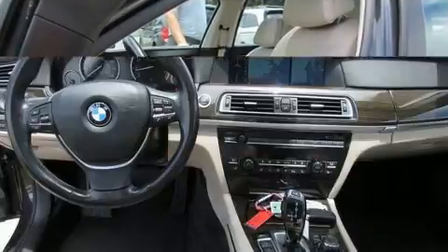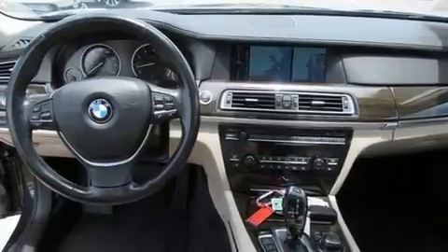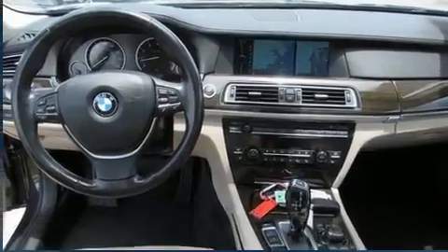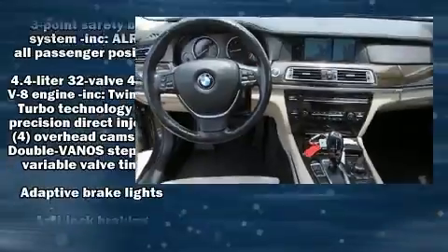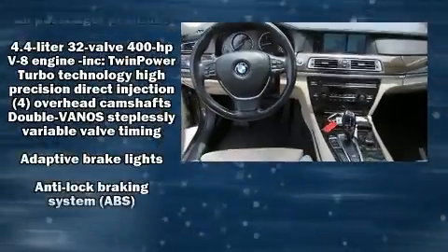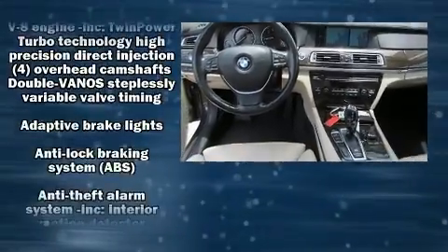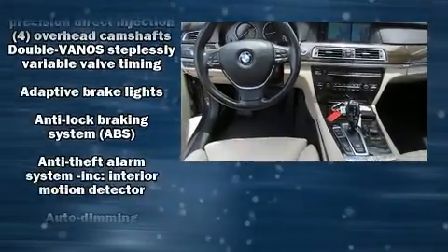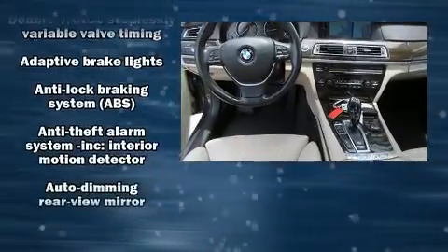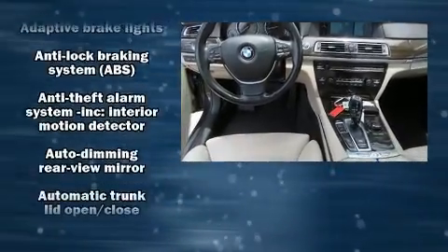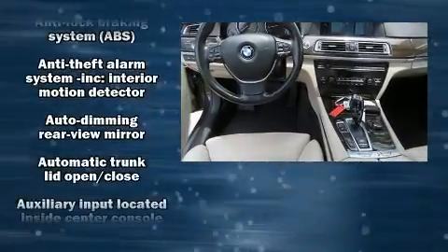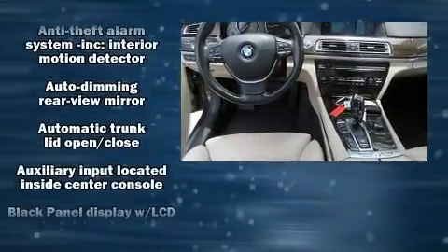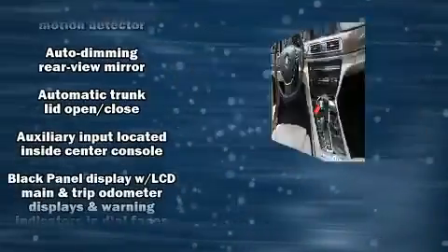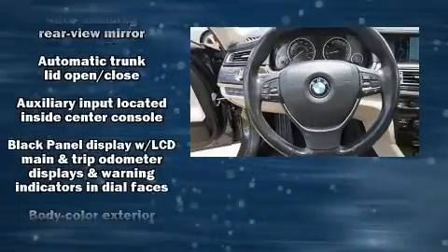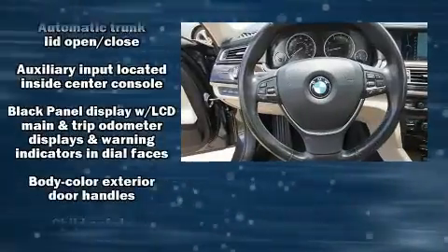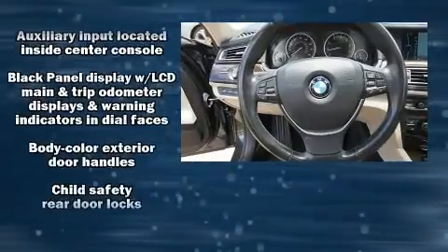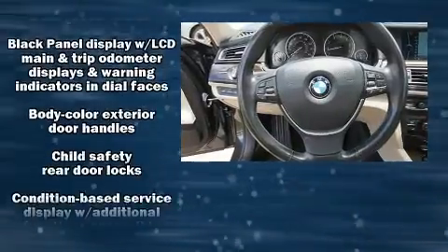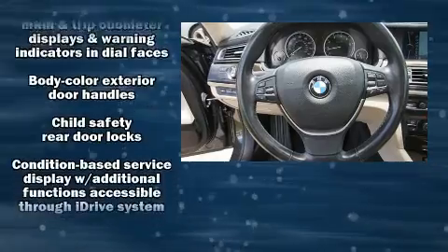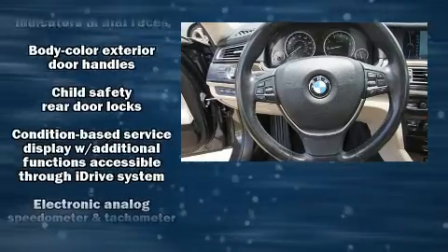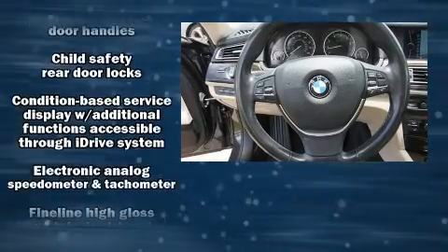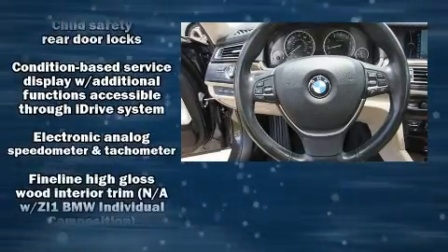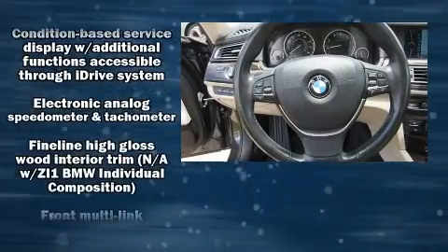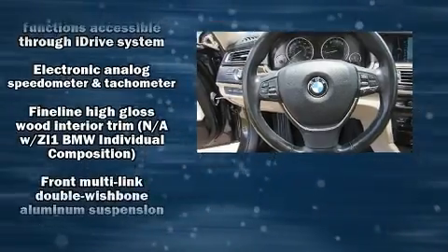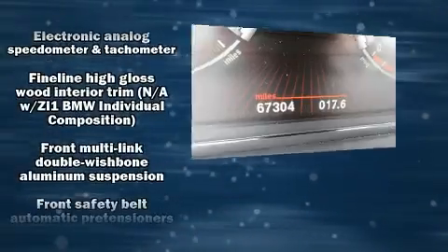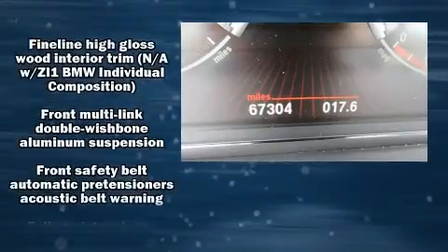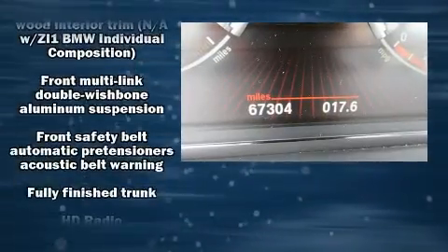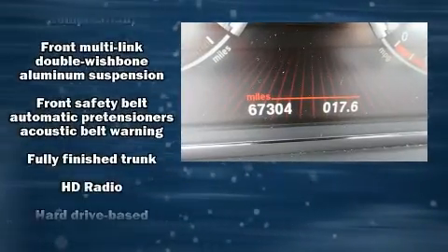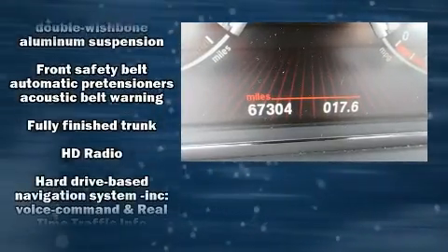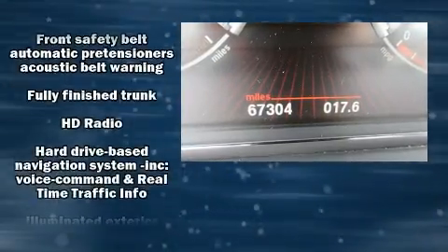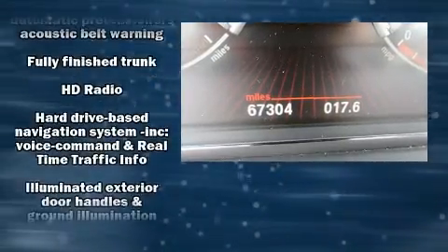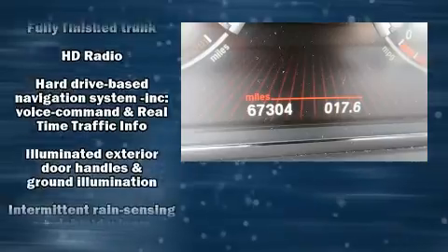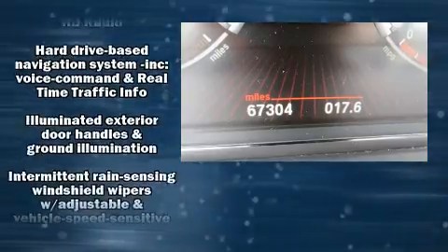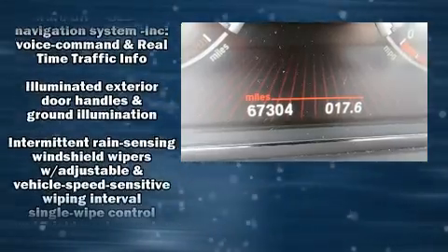BMW ensures the safety and security of its passengers with equipment such as dual front impact airbags with occupant-sensing airbag, a panic alarm, and four-wheel disc brakes with ABS.